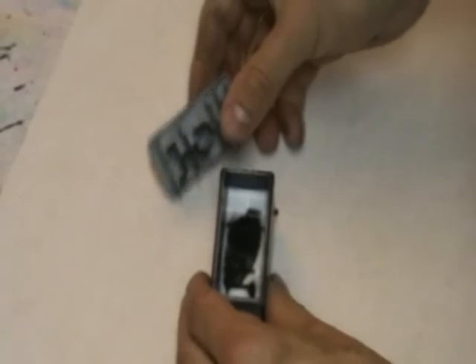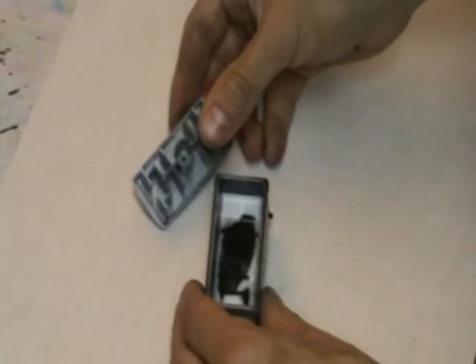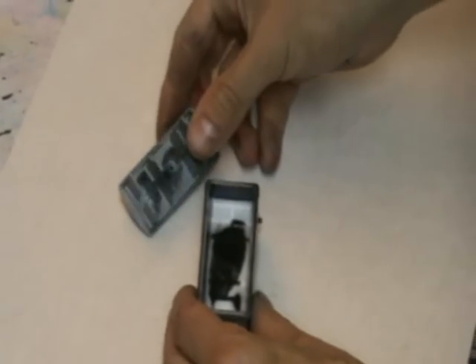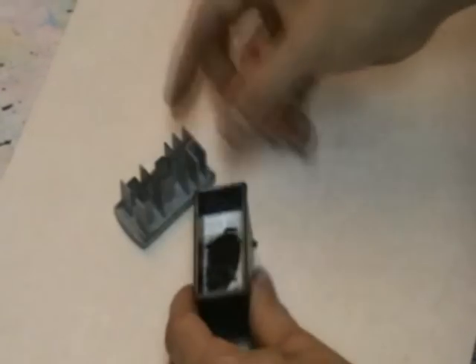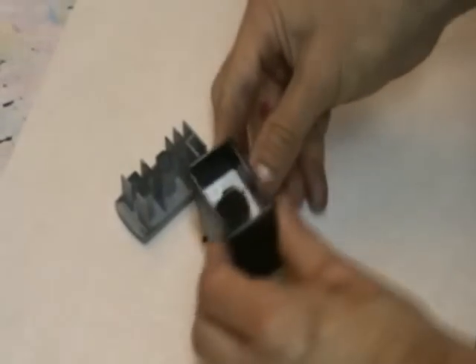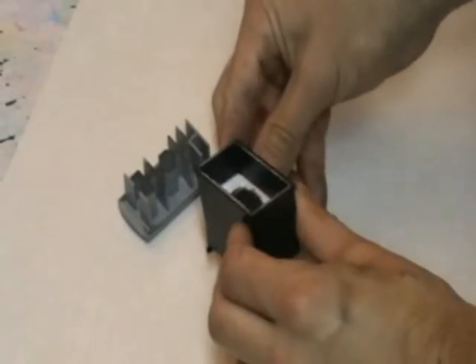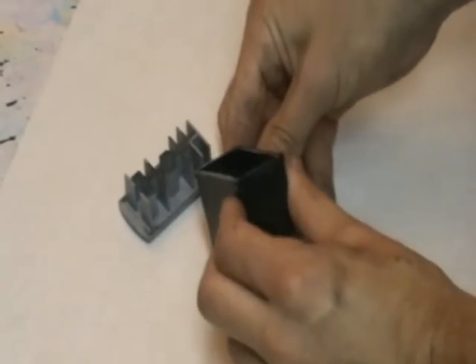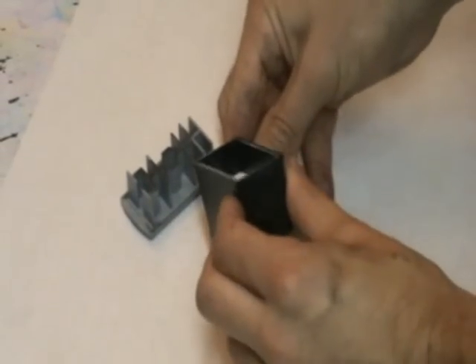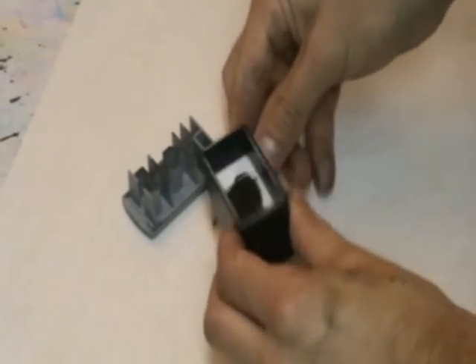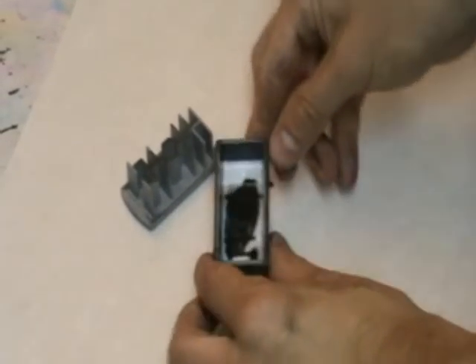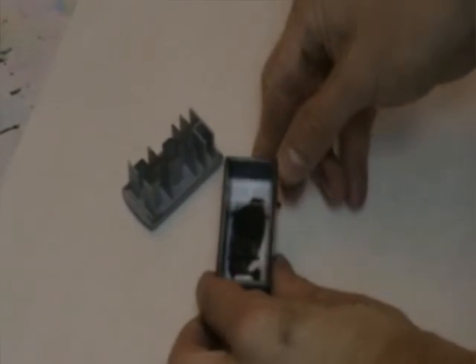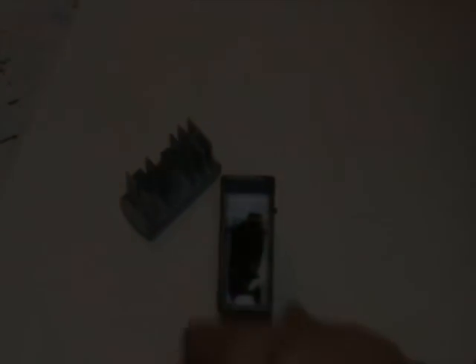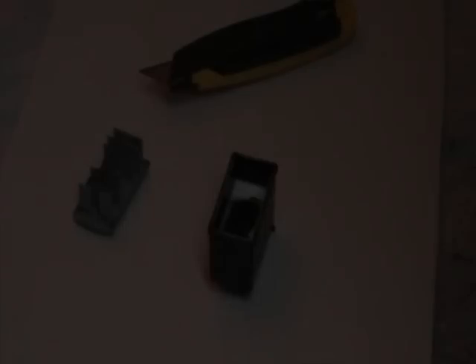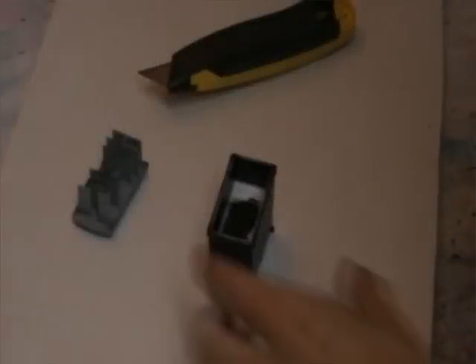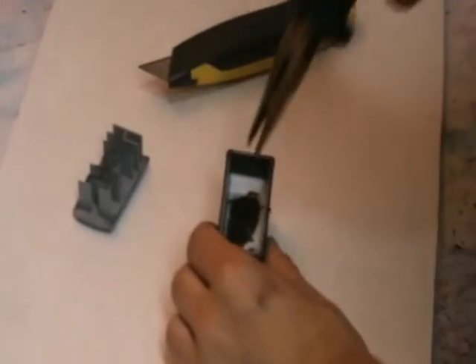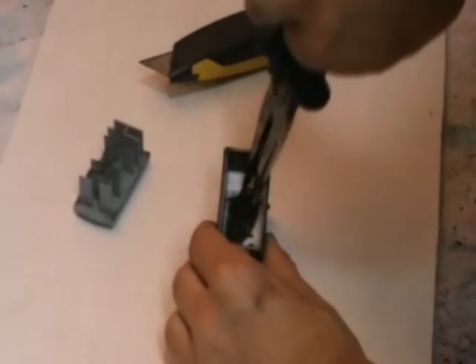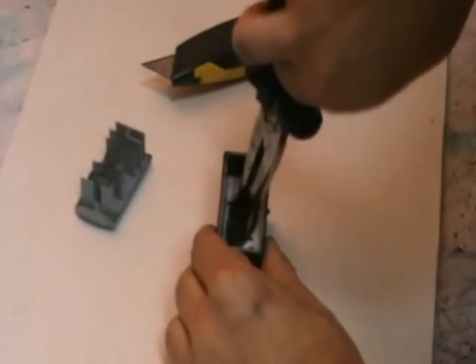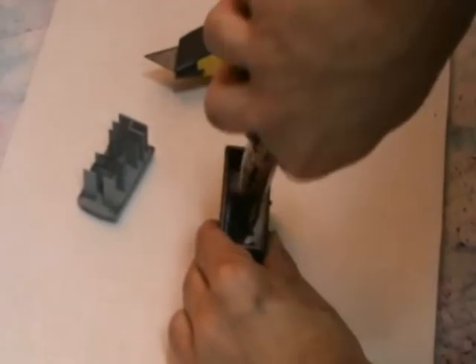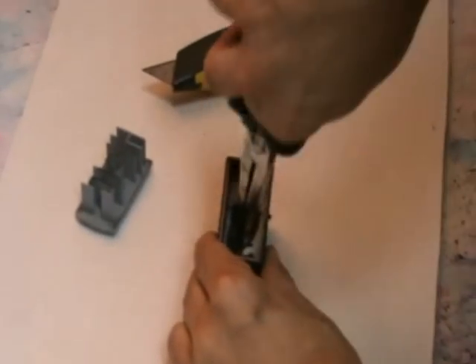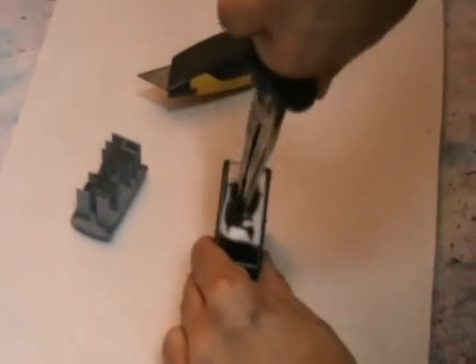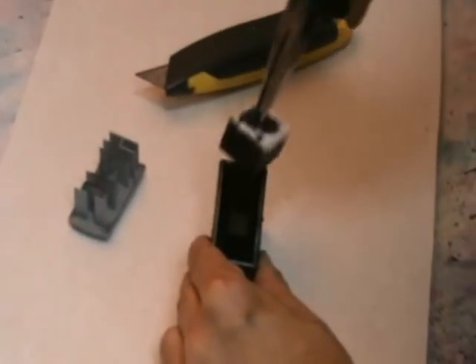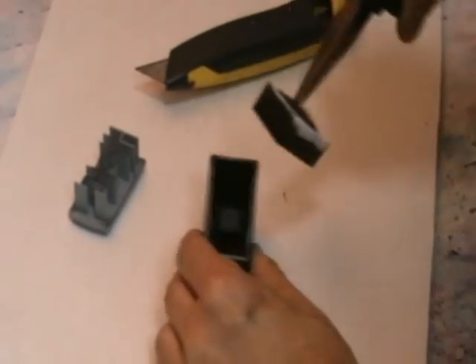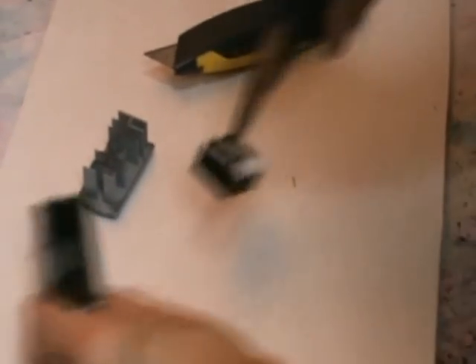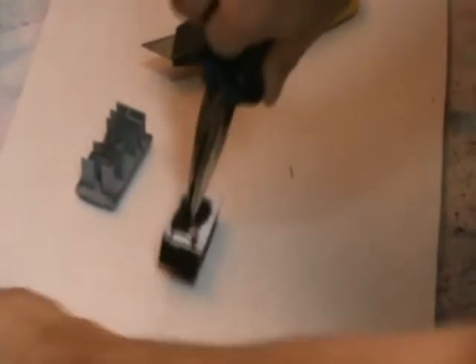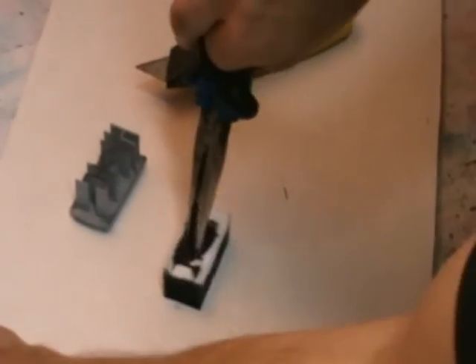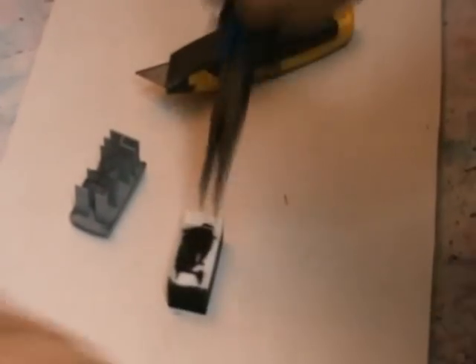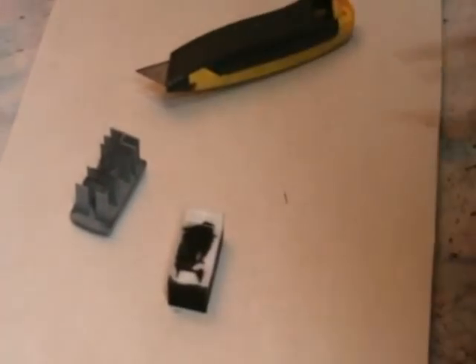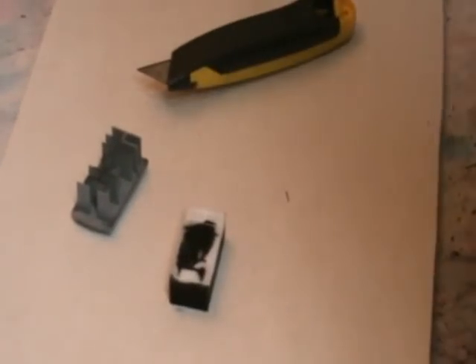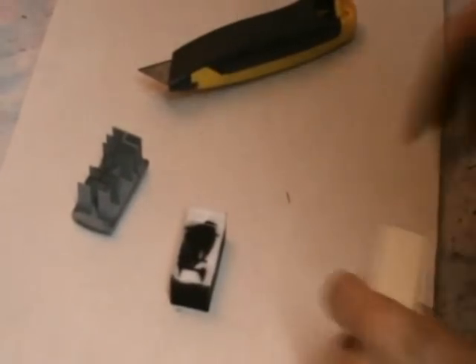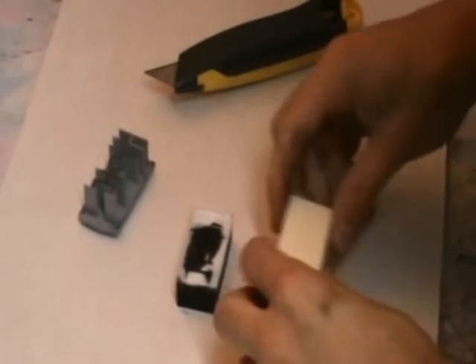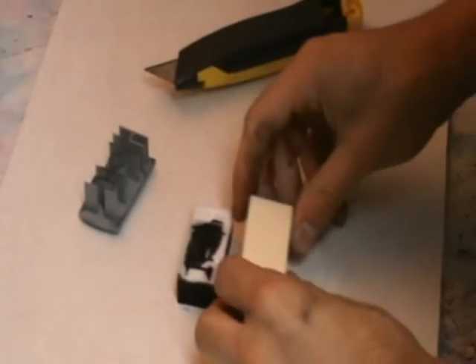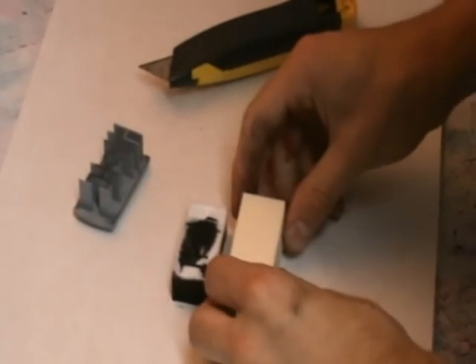Okay so notice the part sponge in there. We always do replace the sponge with a full one and fill it to its highest capacity, which we'll see later.